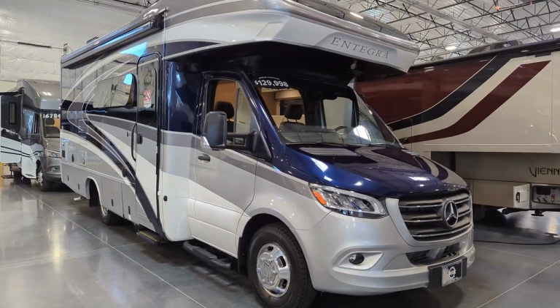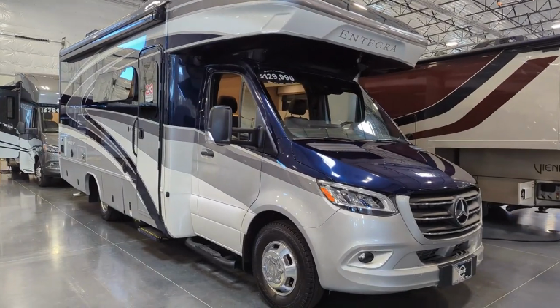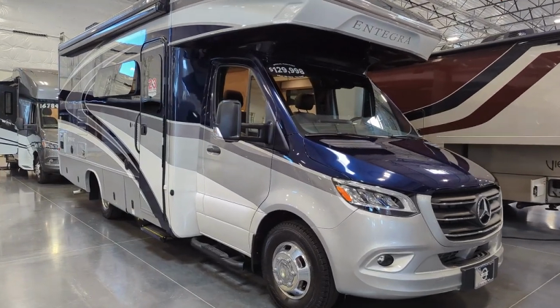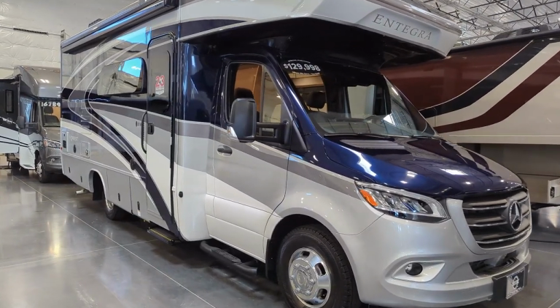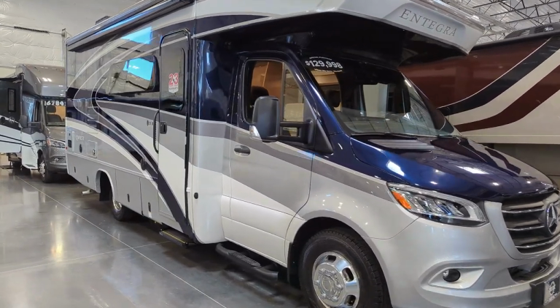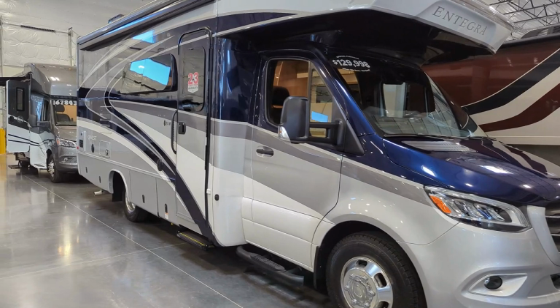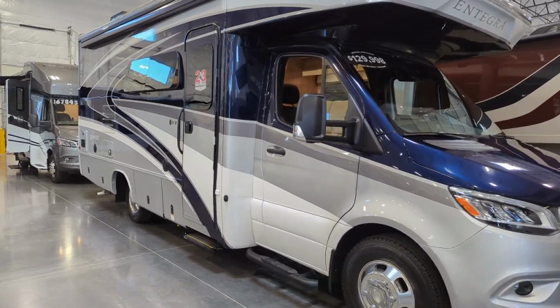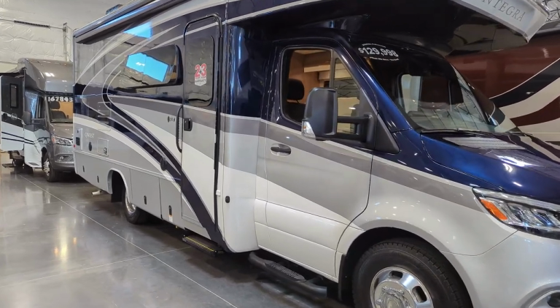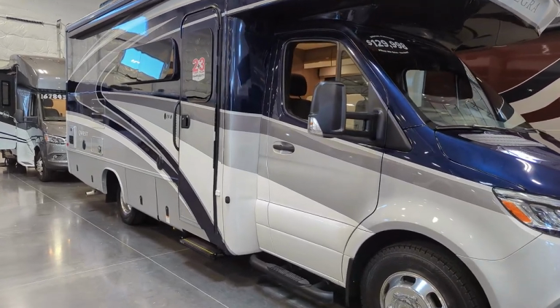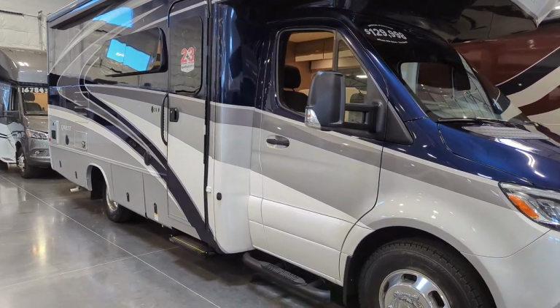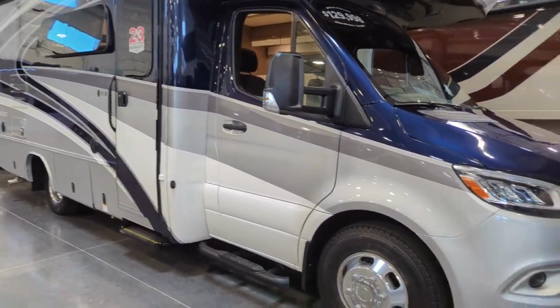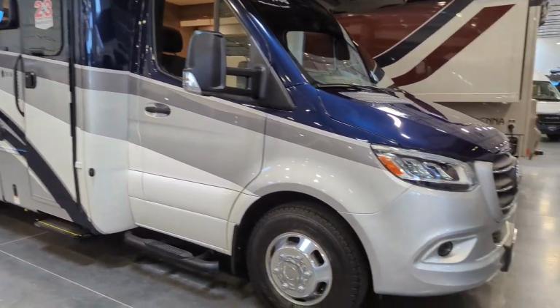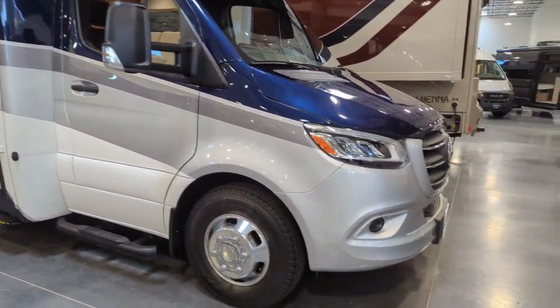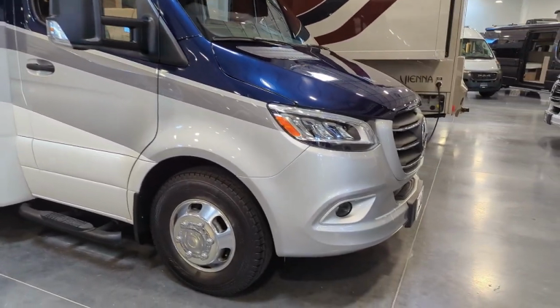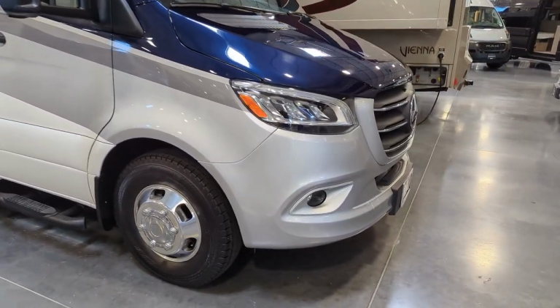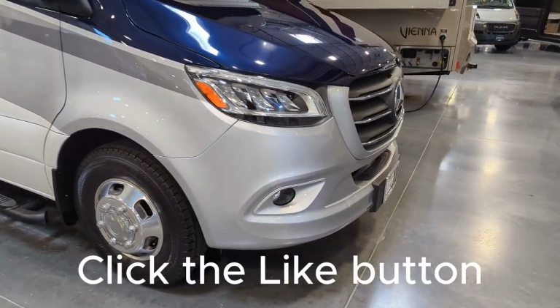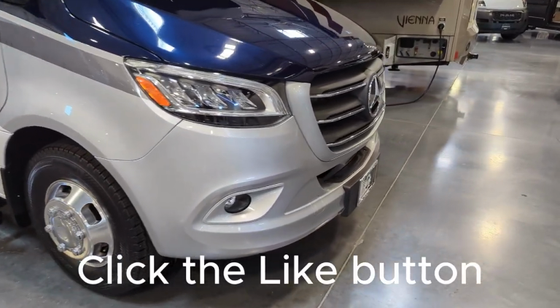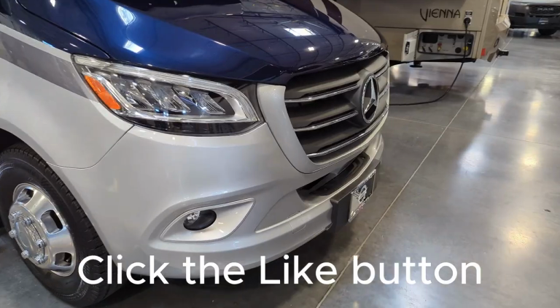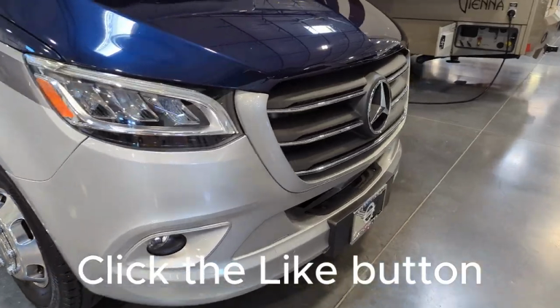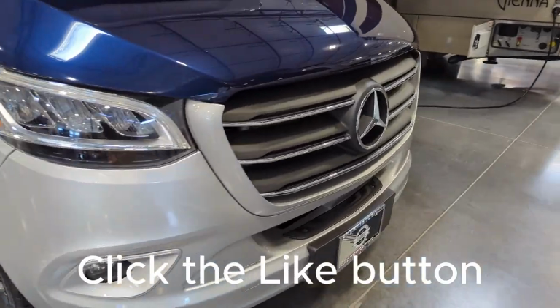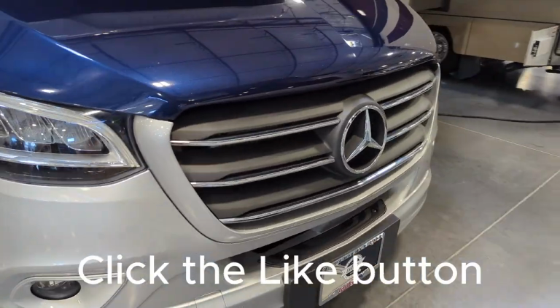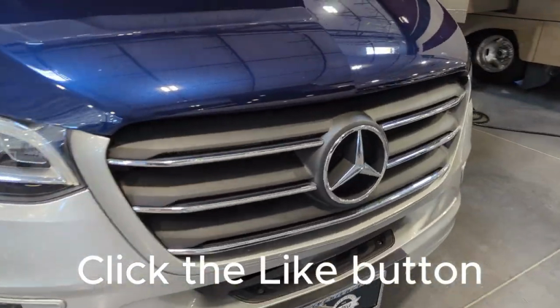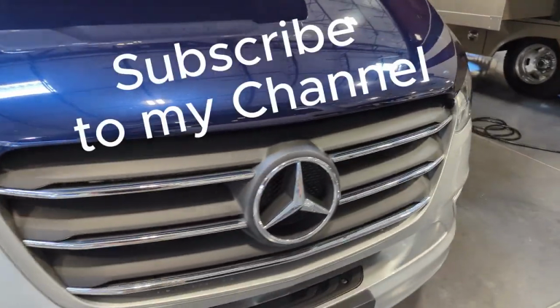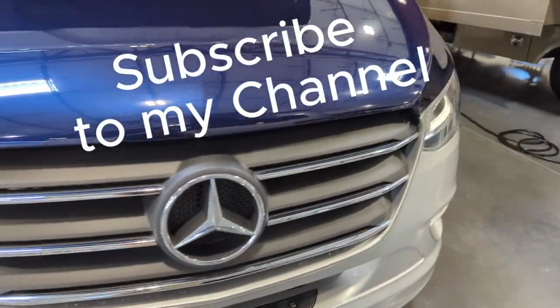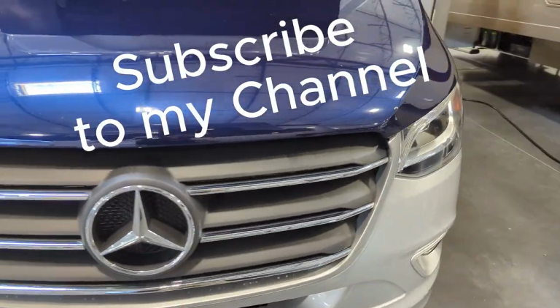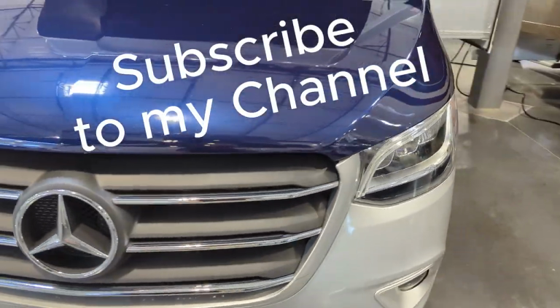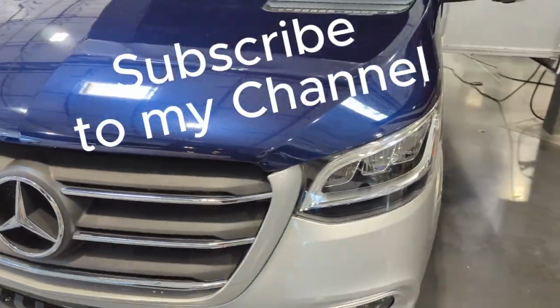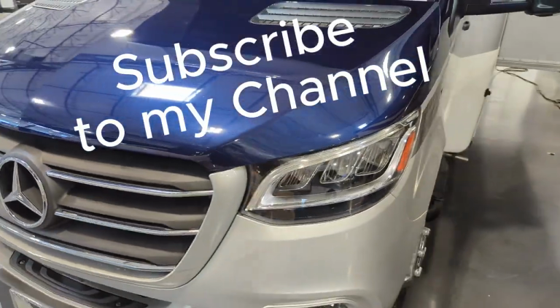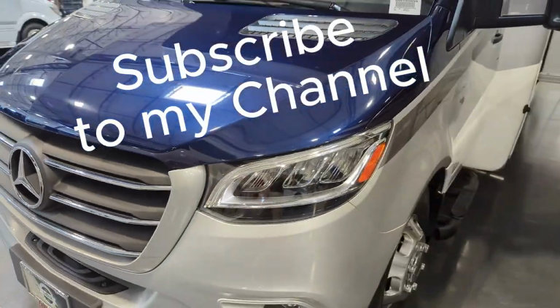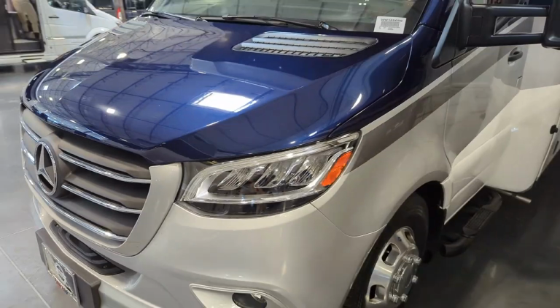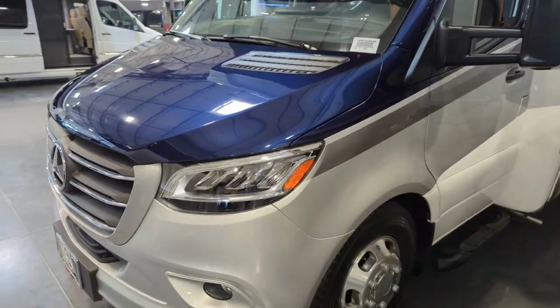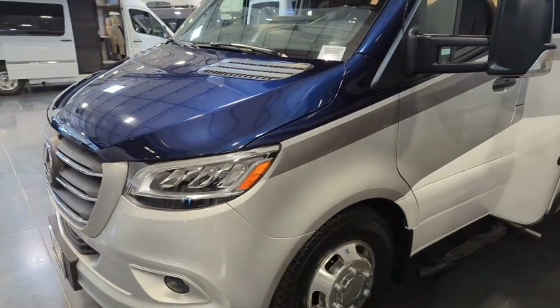Today we're going to take a look at this Integra 24R. This is a coach that is a special purchase. We've got a wonderful price on this and I'm going to run through a few items on this. We're just taking a quick gander around the exterior.